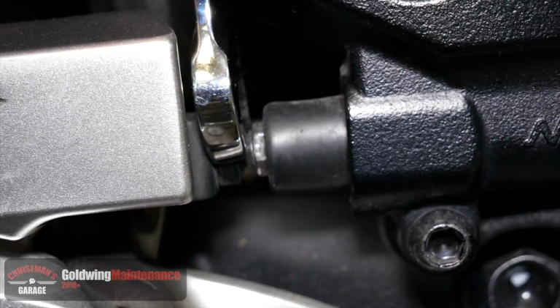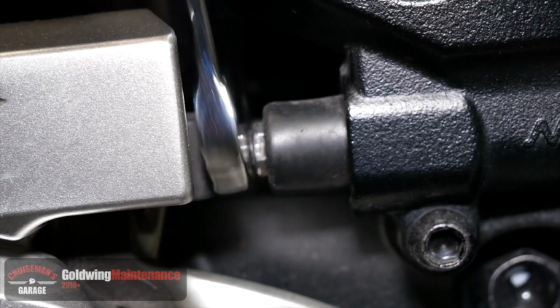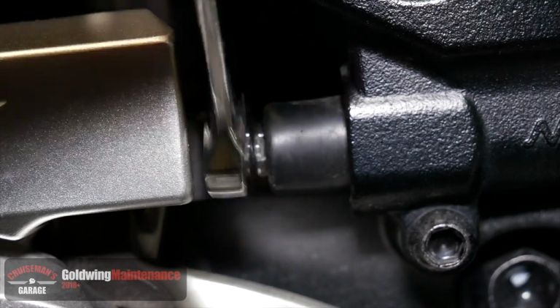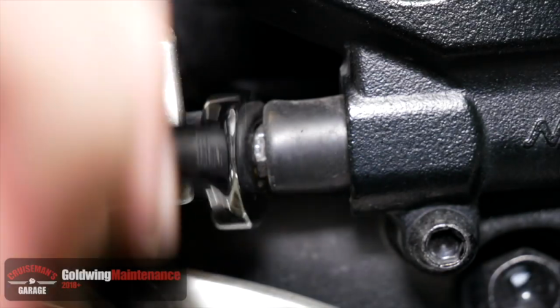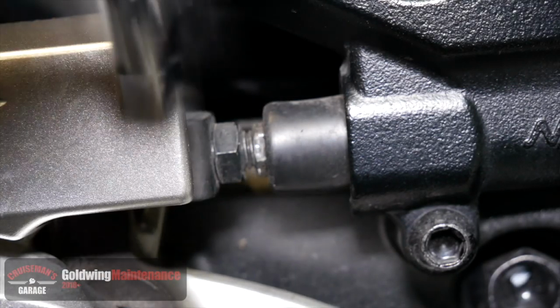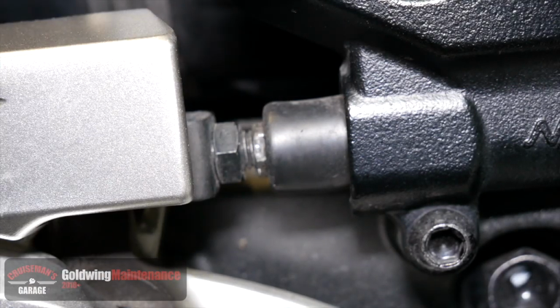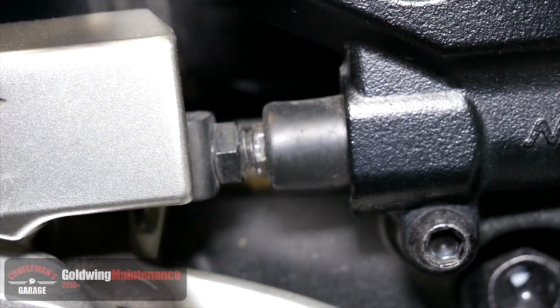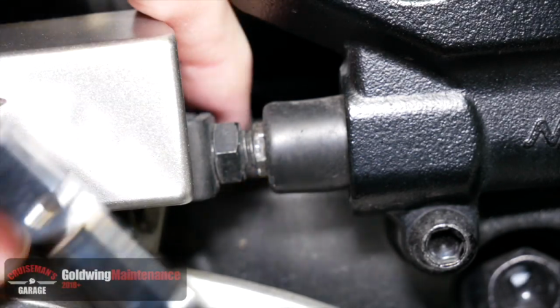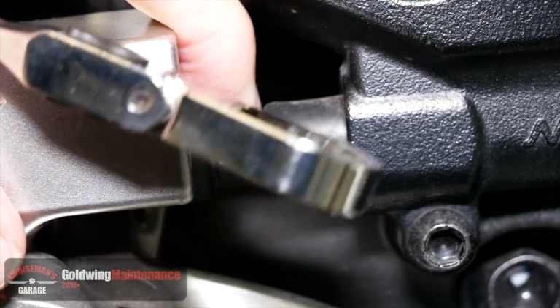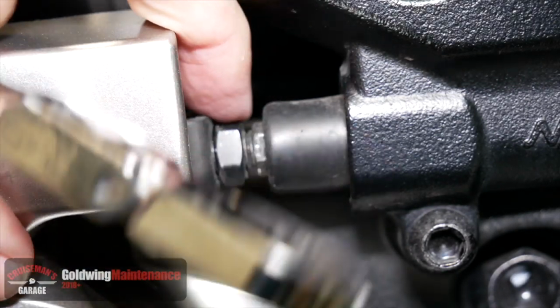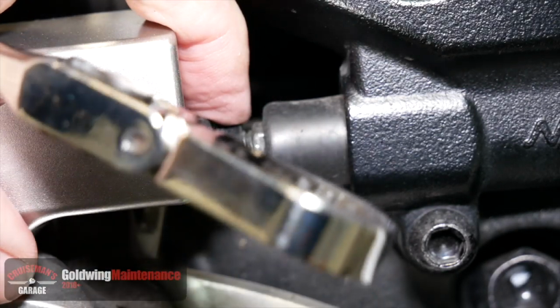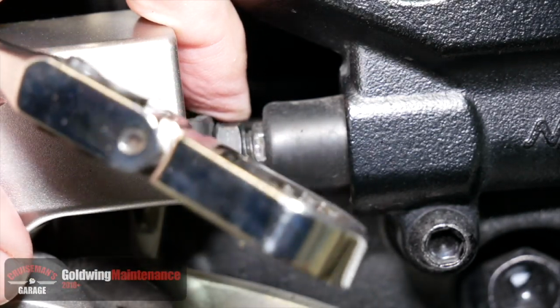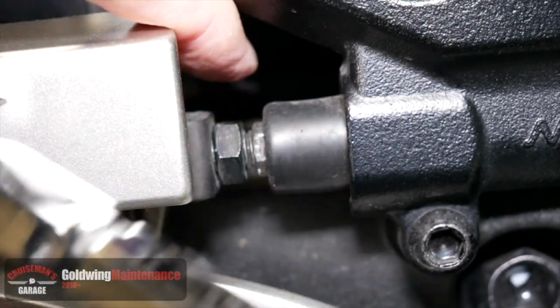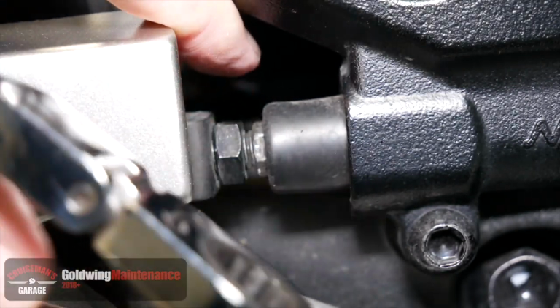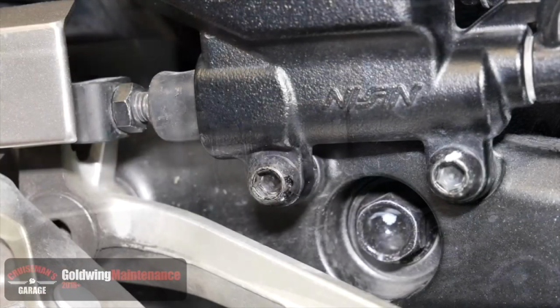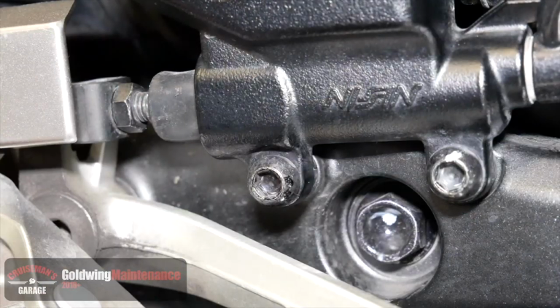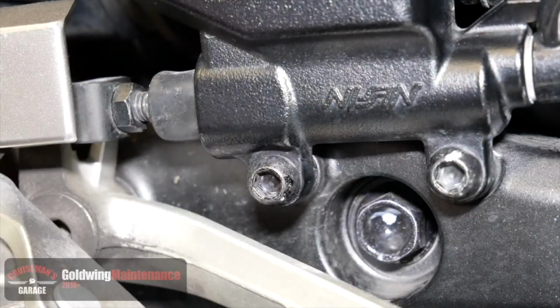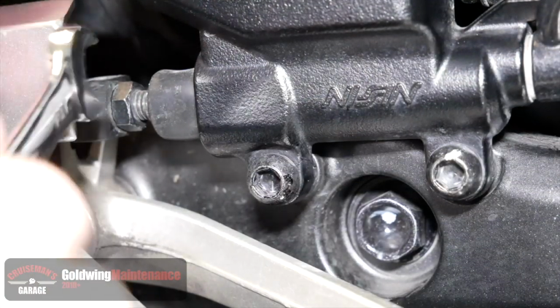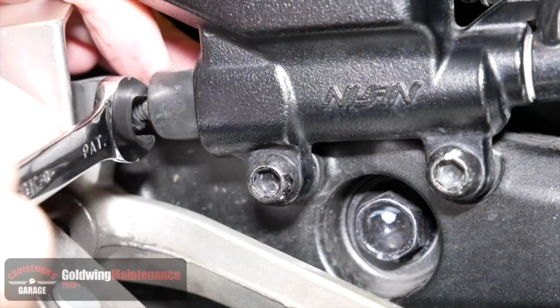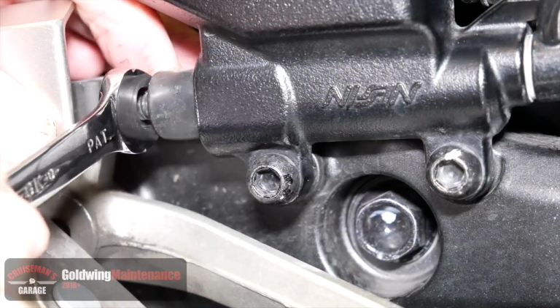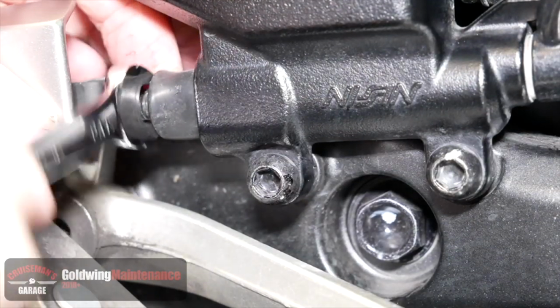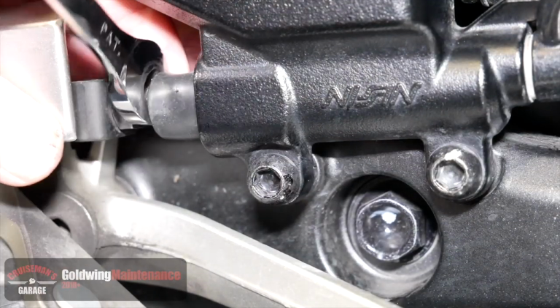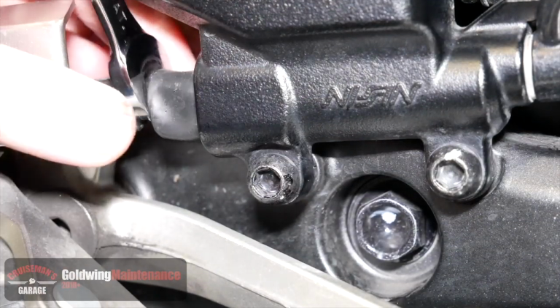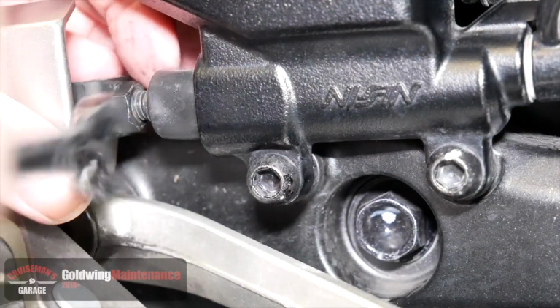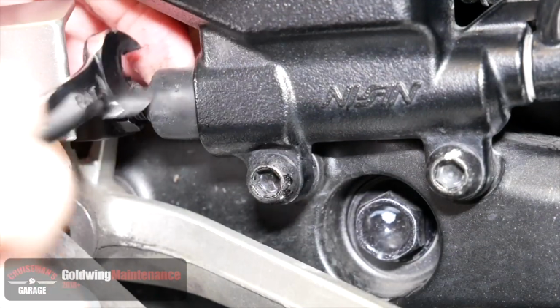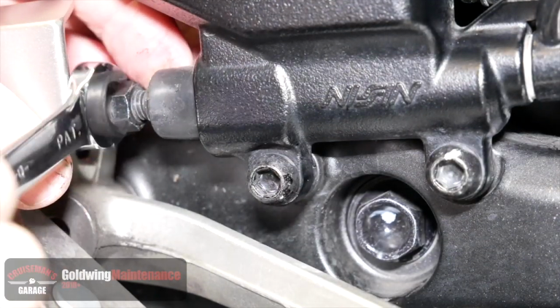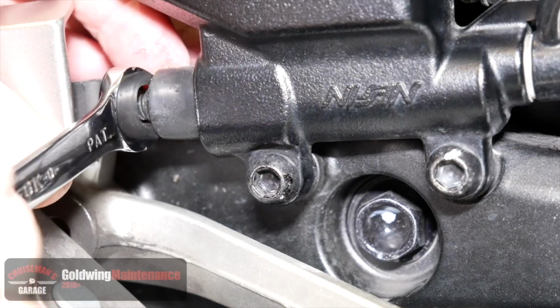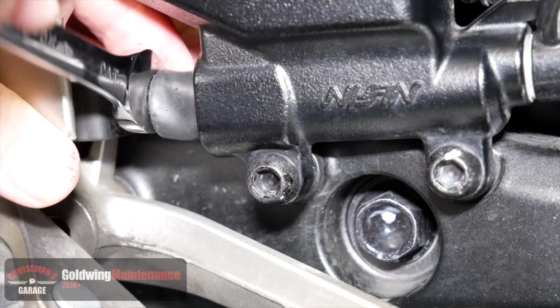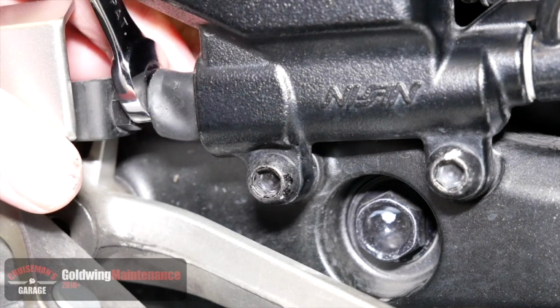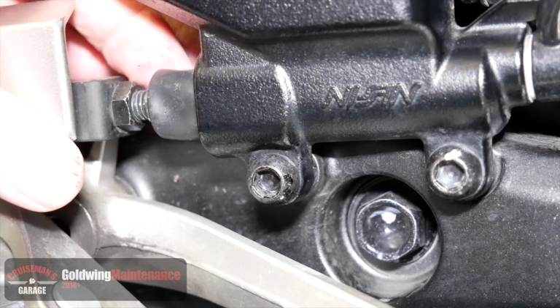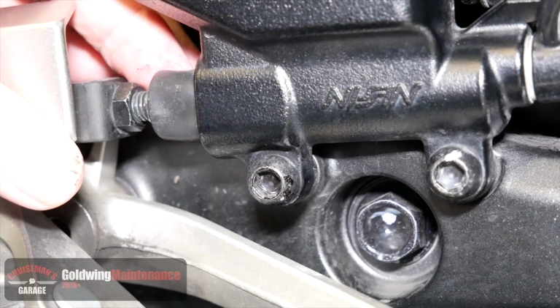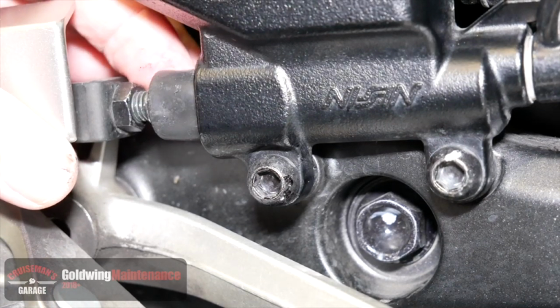Using a 12 millimeter wrench, go ahead and loosen that 12 millimeter lock nut and give it a few turns with your finger. Then you can use a 10 millimeter wrench to start adjusting the brake pedal either up or down — you'll see it begin to move.